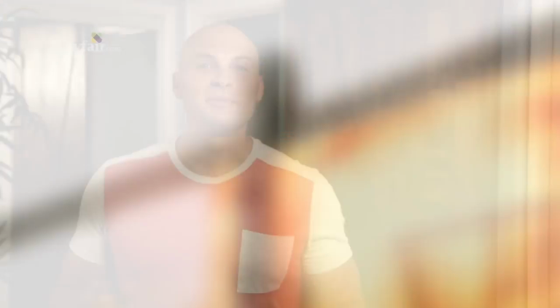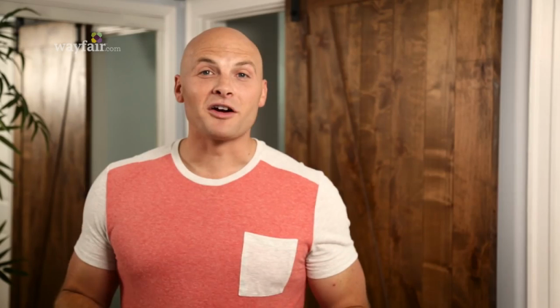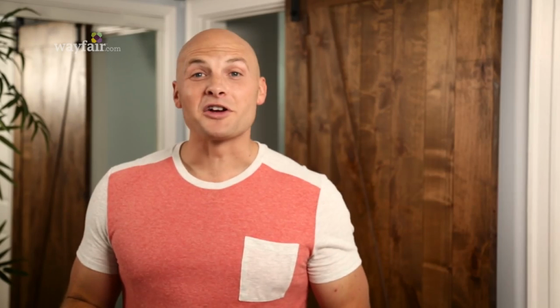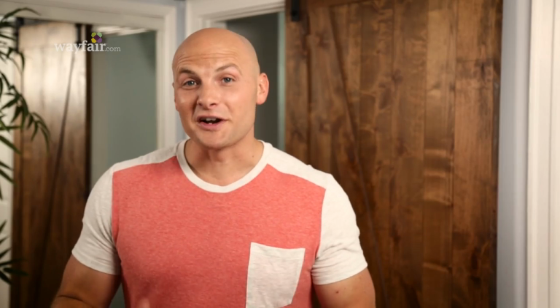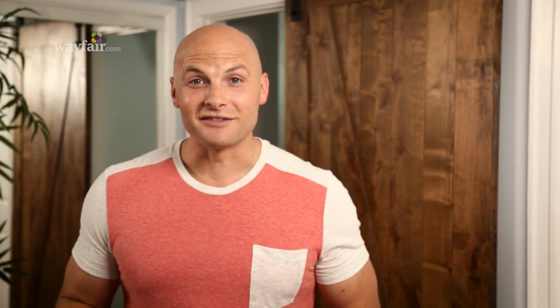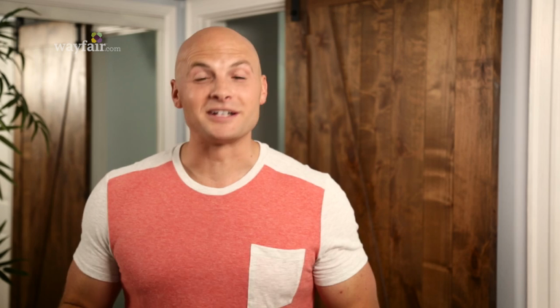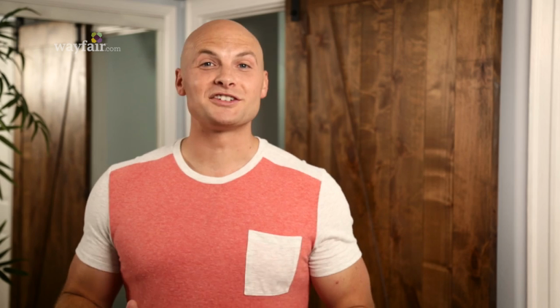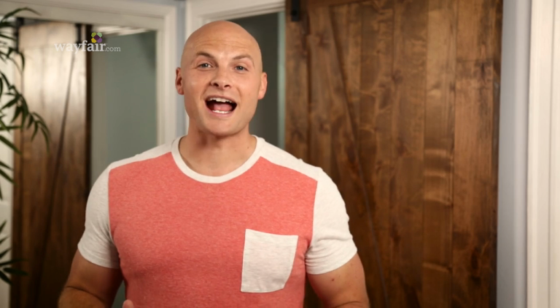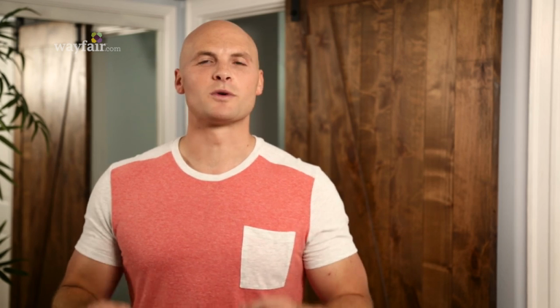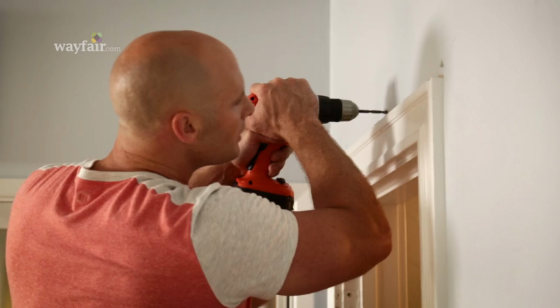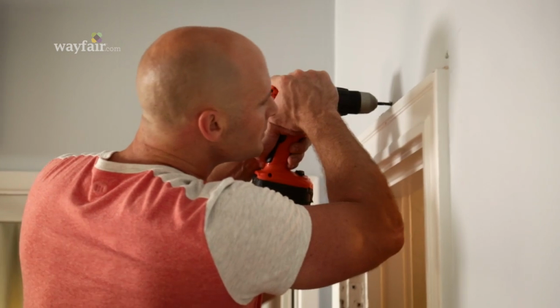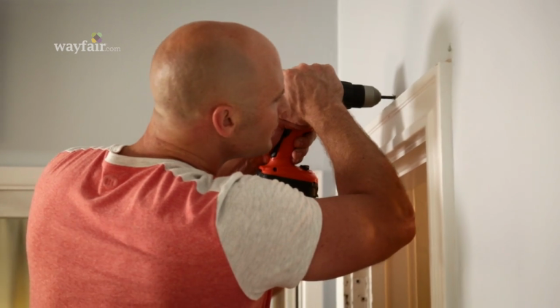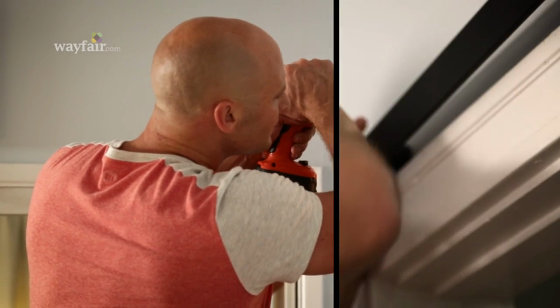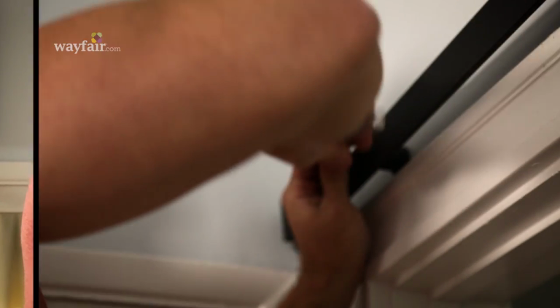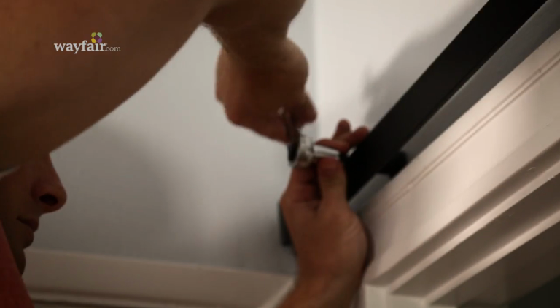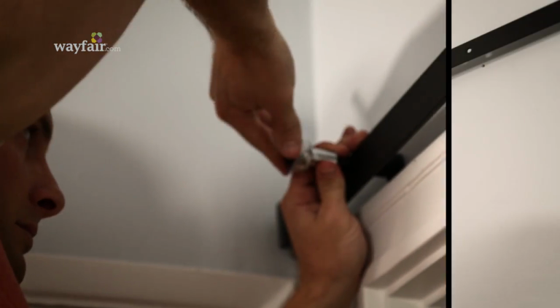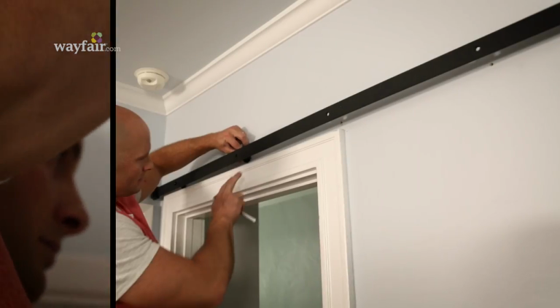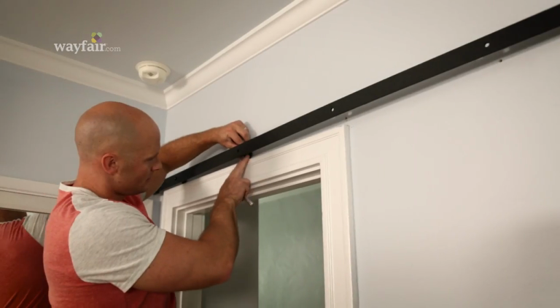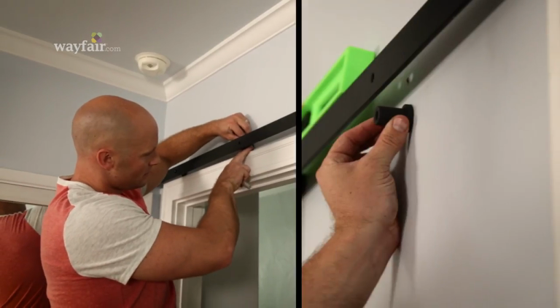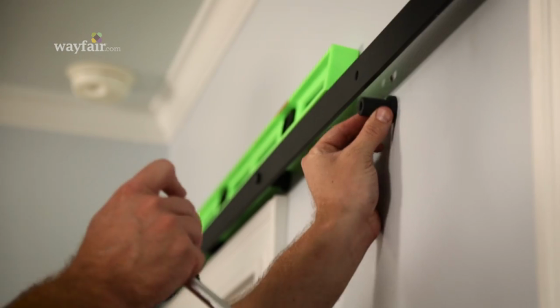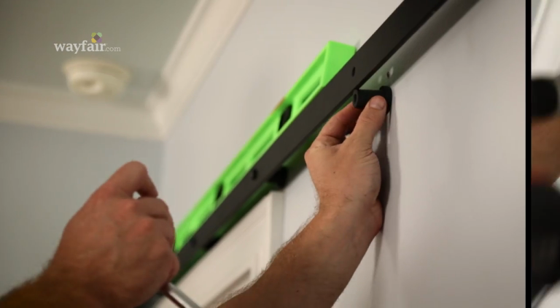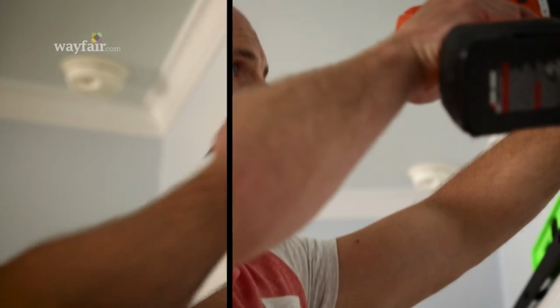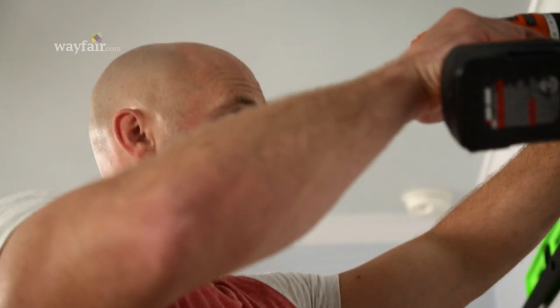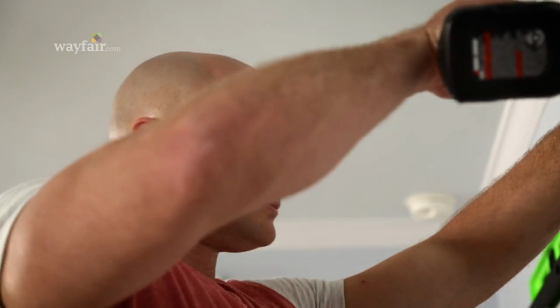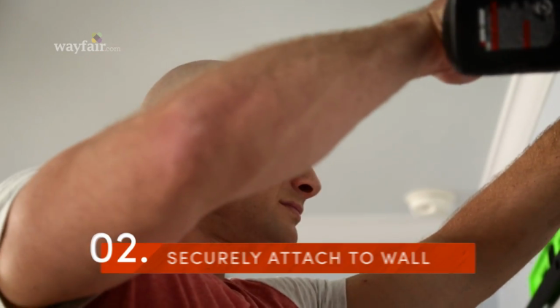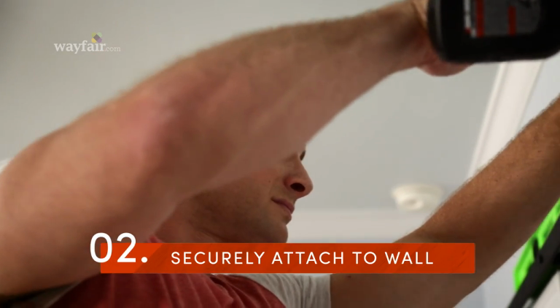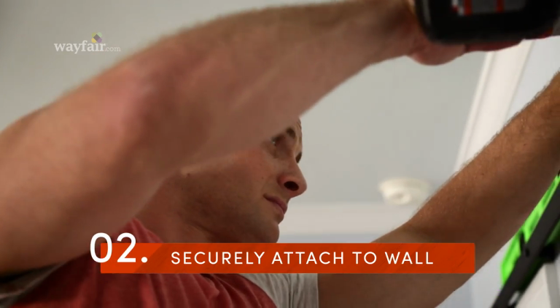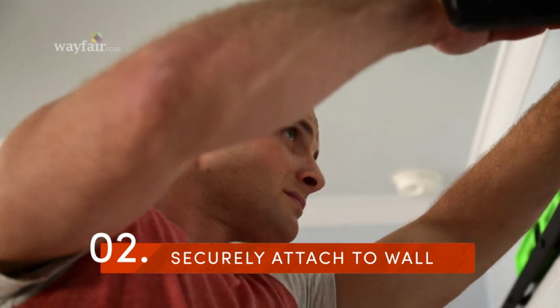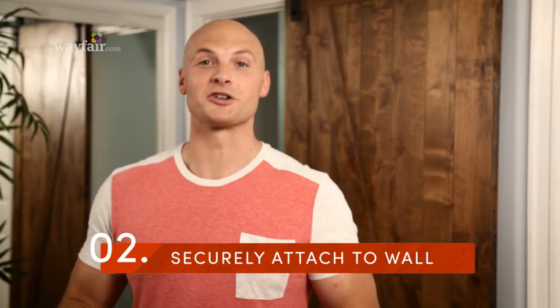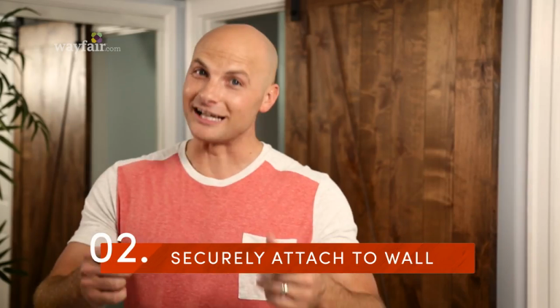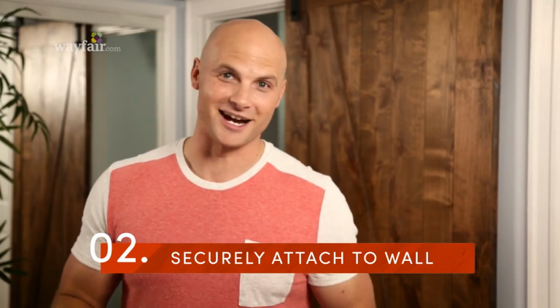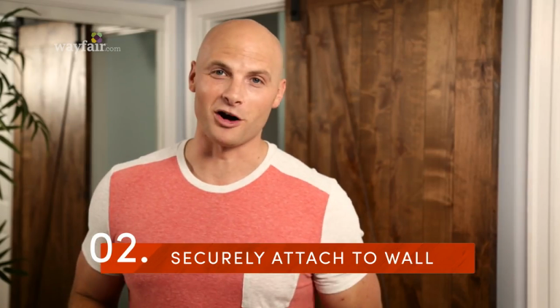Typically barn doors are very heavy, so attaching the track is one of the most important parts. Whether you're putting a ledger board on the drywall or going straight into studs, you need to make sure they're firmly affixed to structure inside the wall.